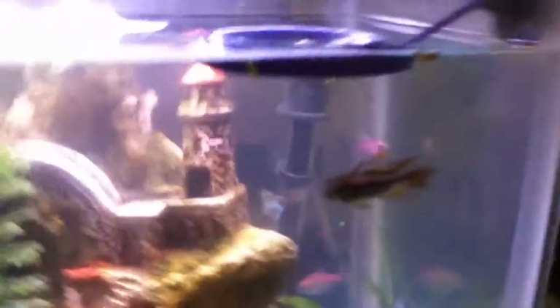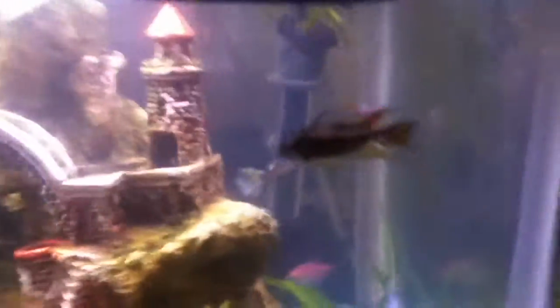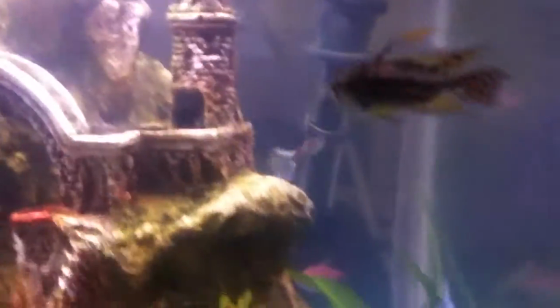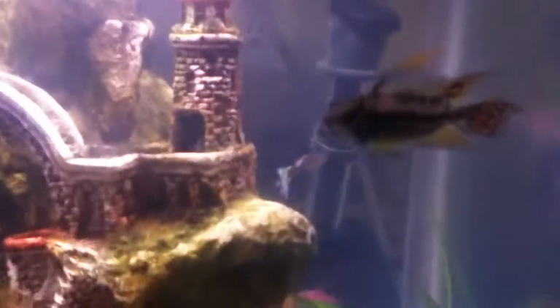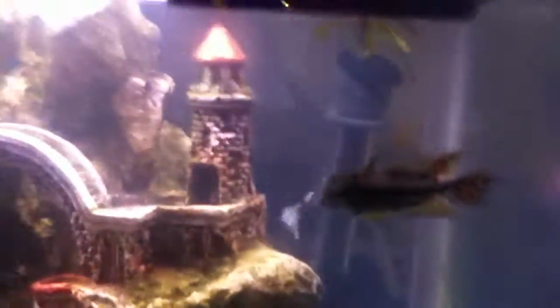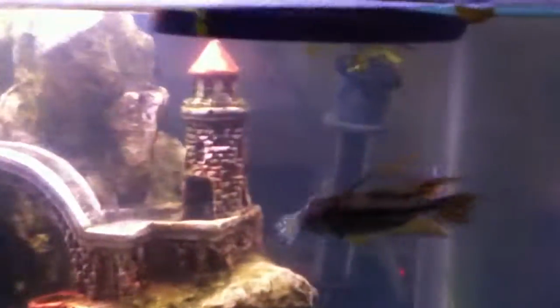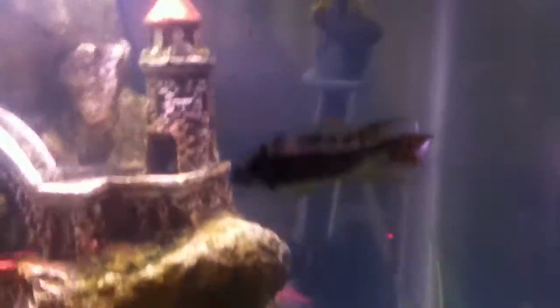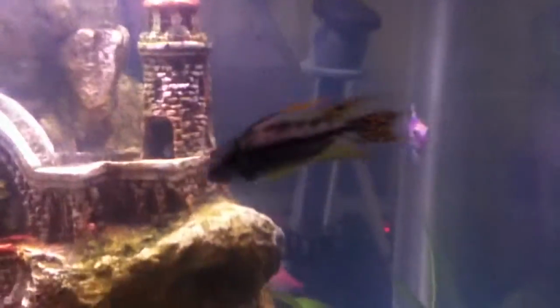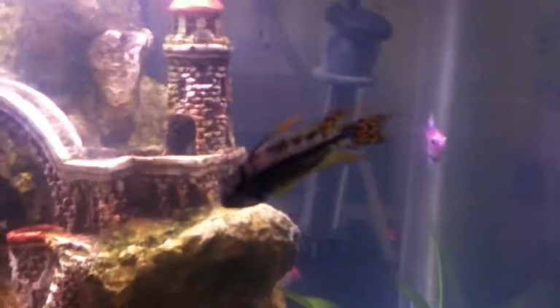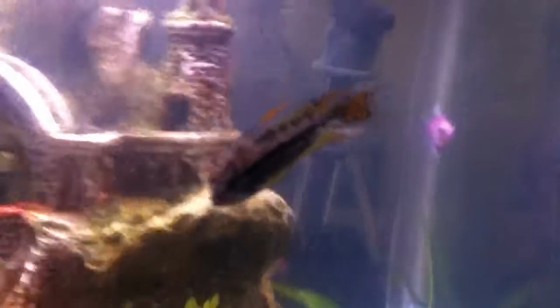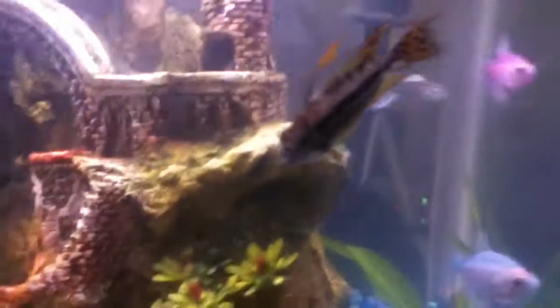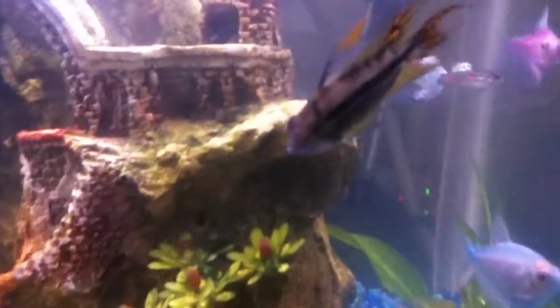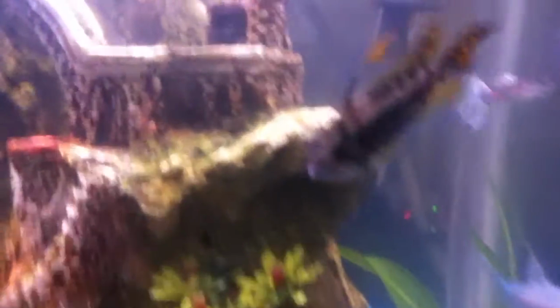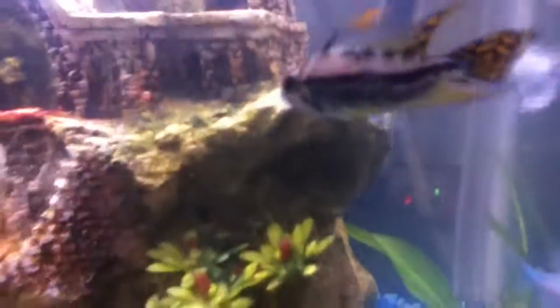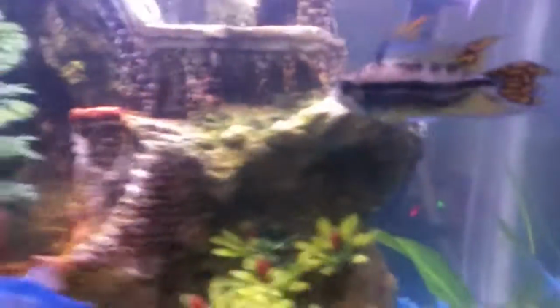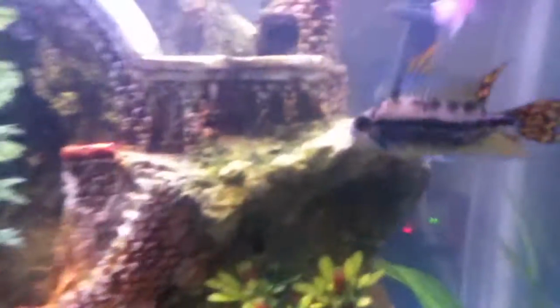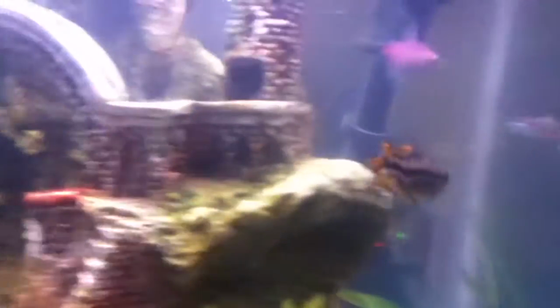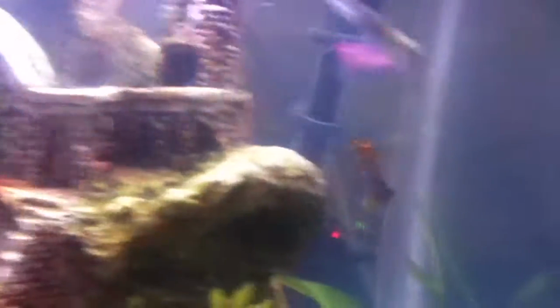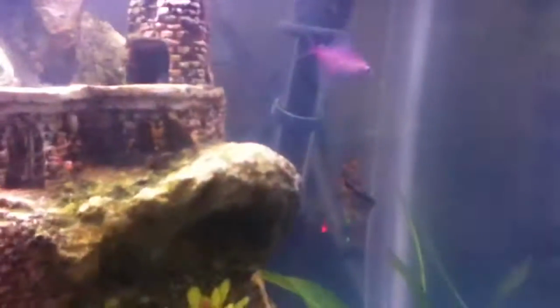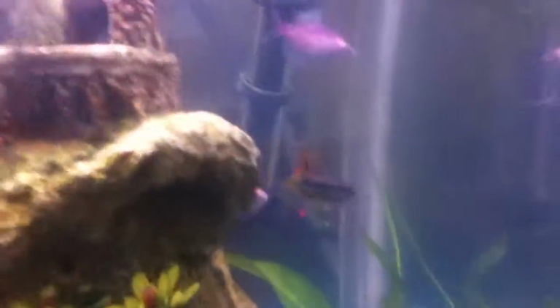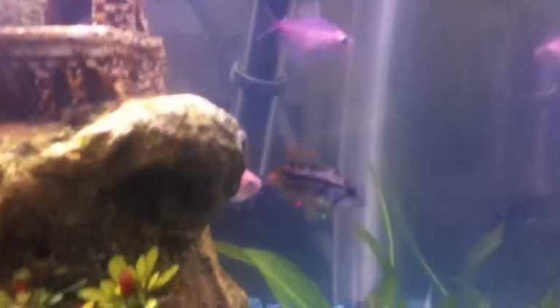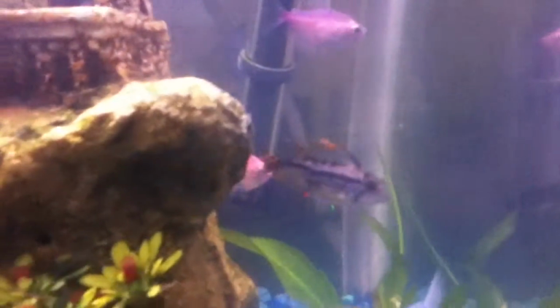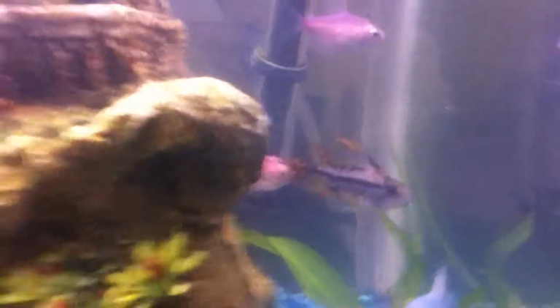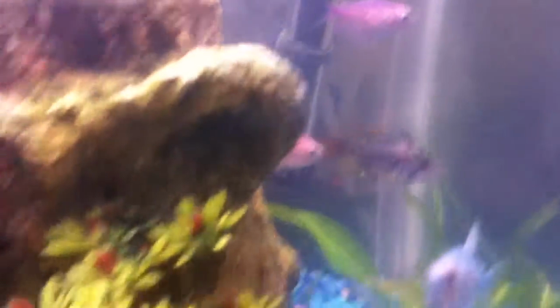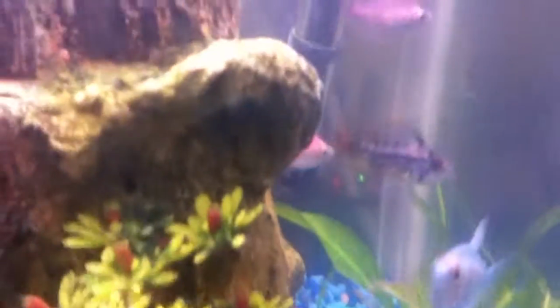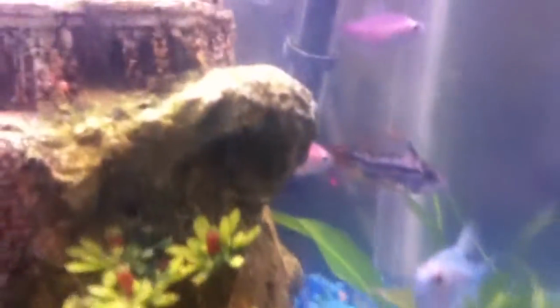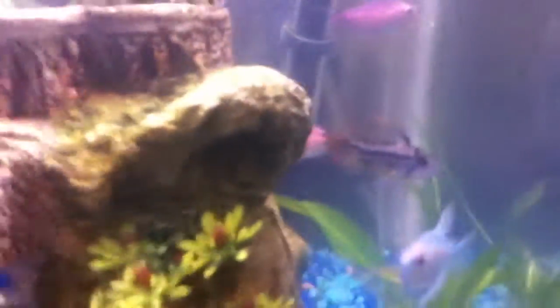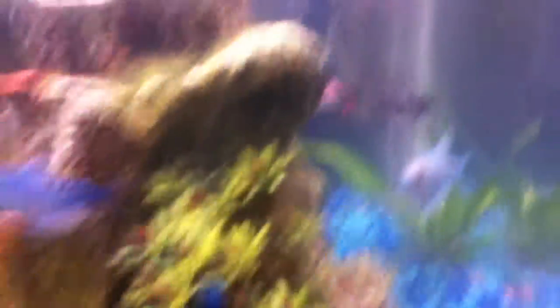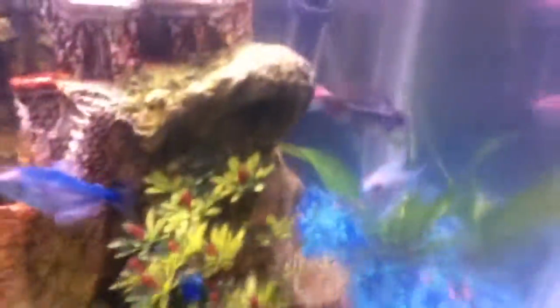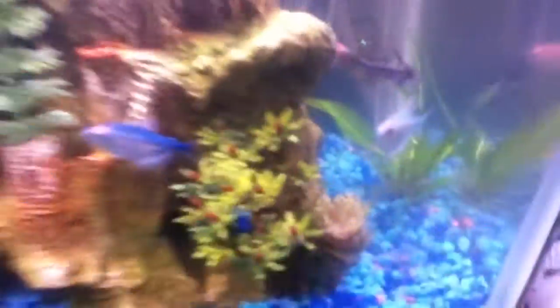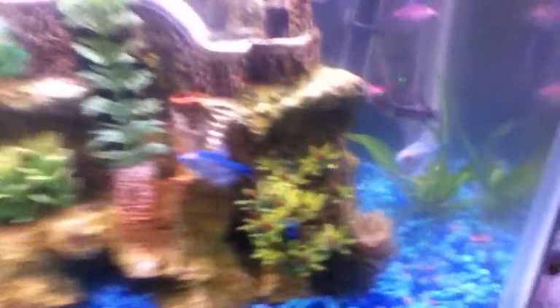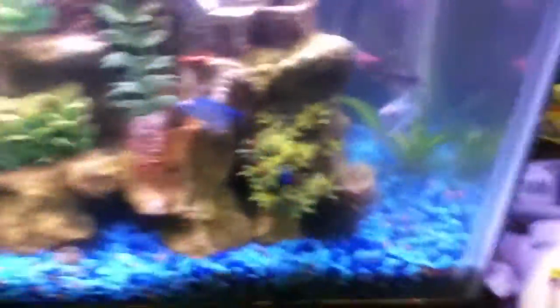My other Apistogramma cacatuoides — he has a little spine problem on his tail, but his coloration is much better than the one in the 29-gallon.